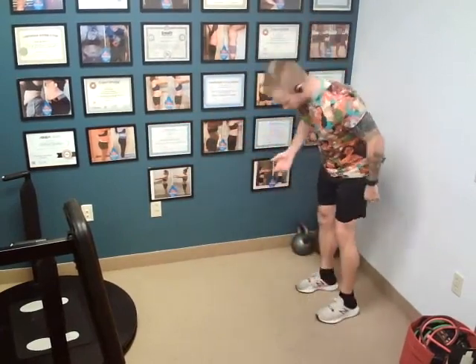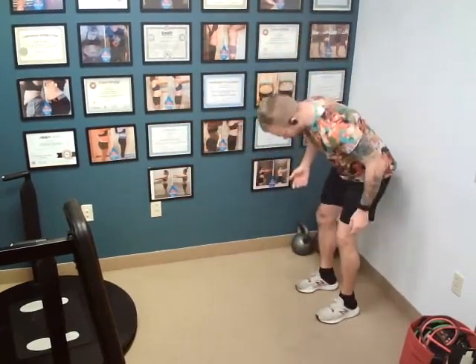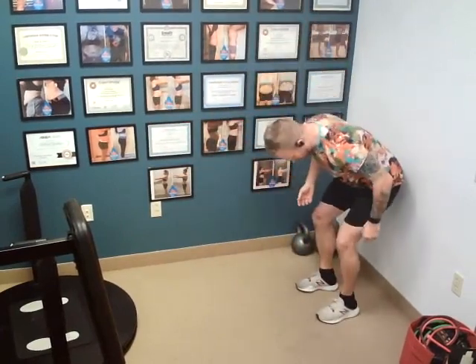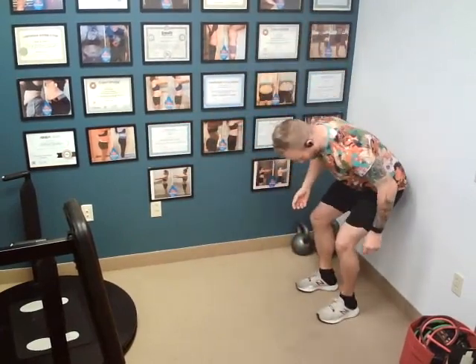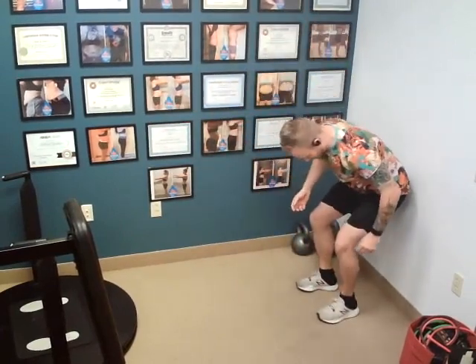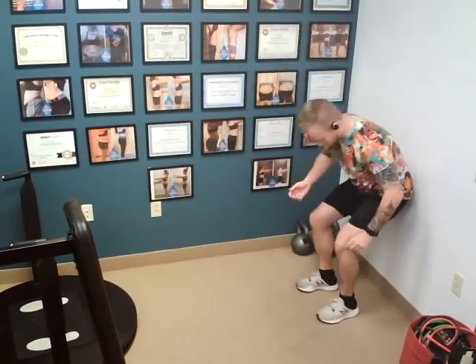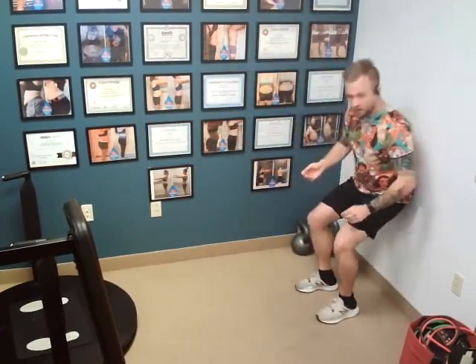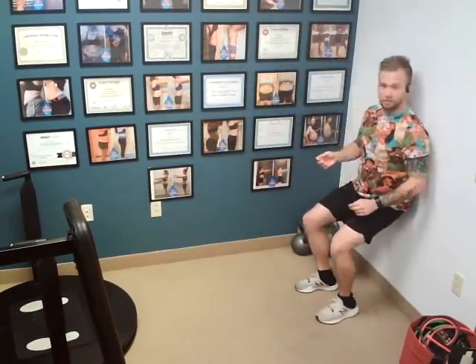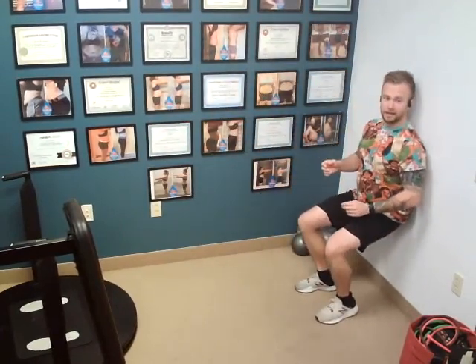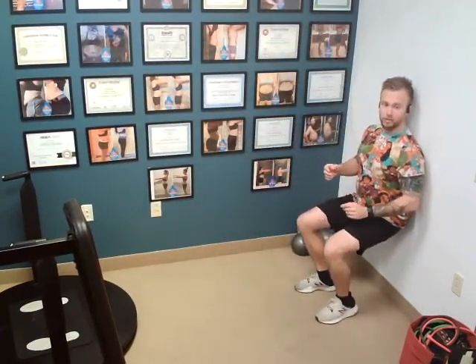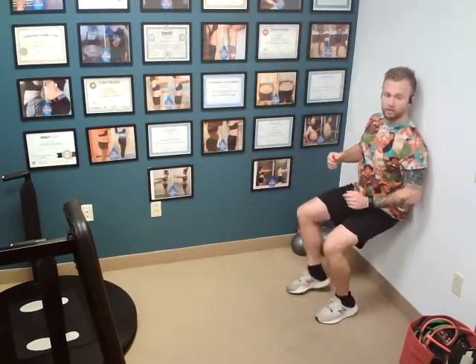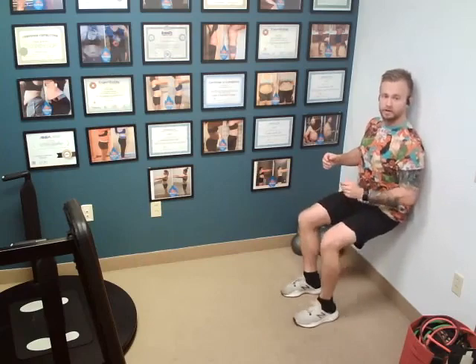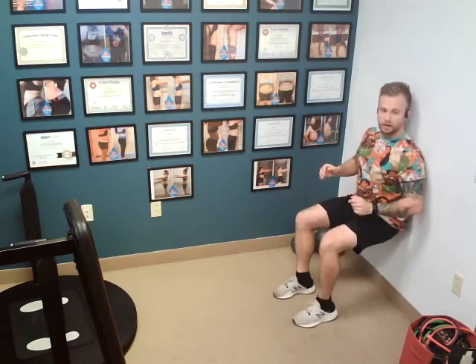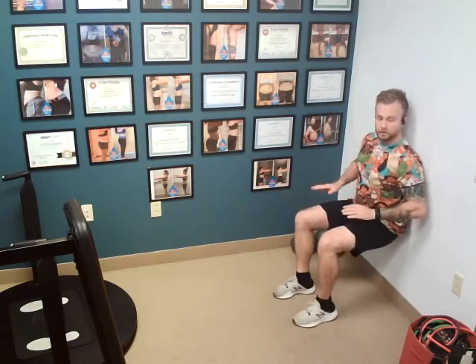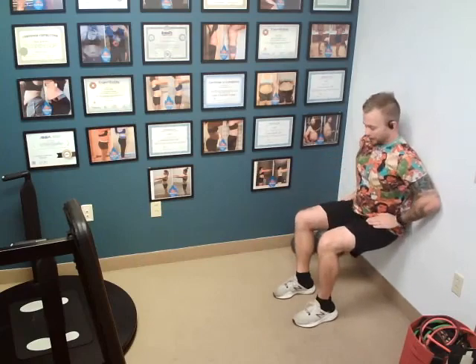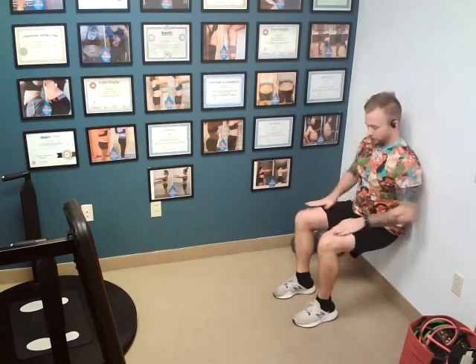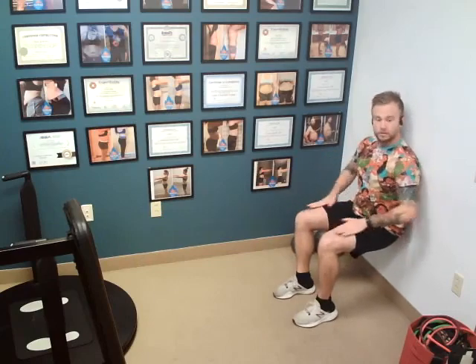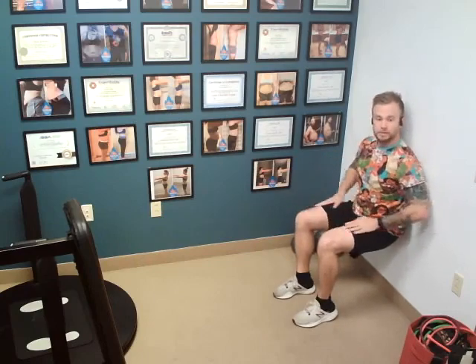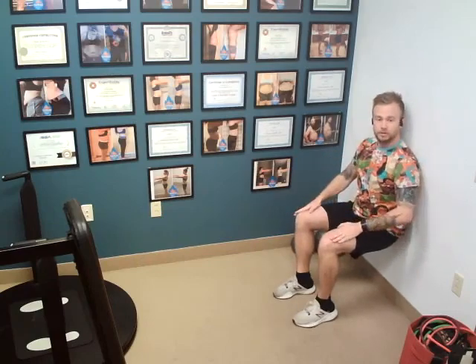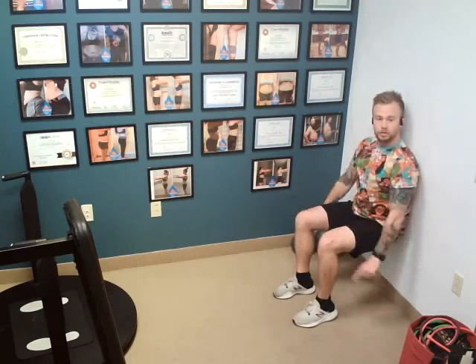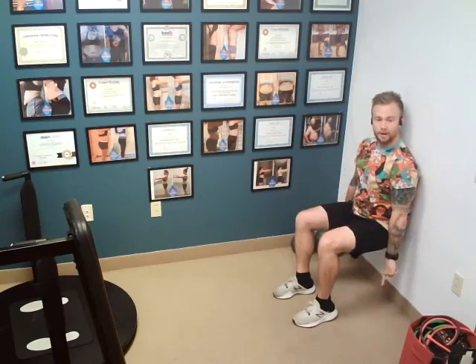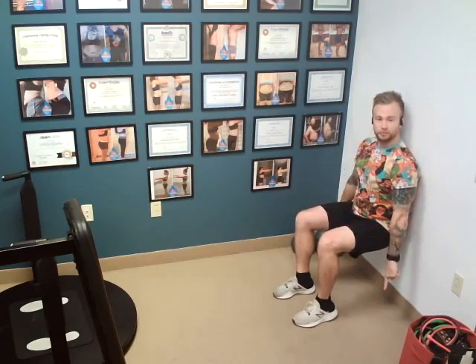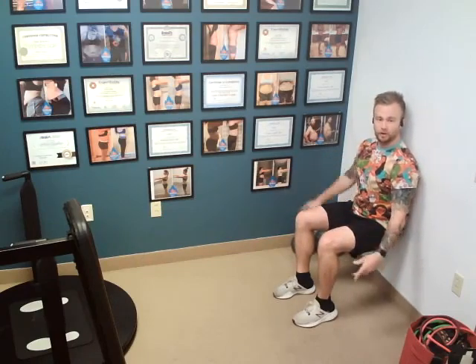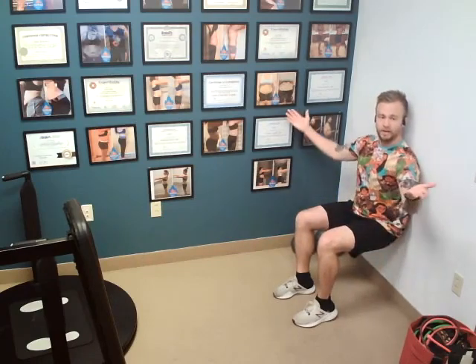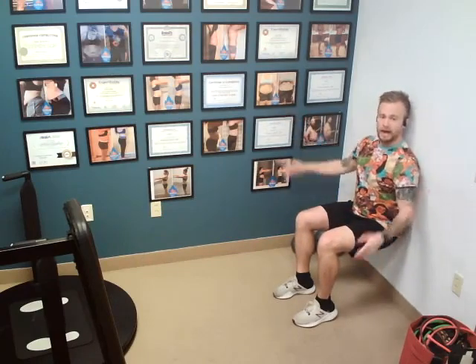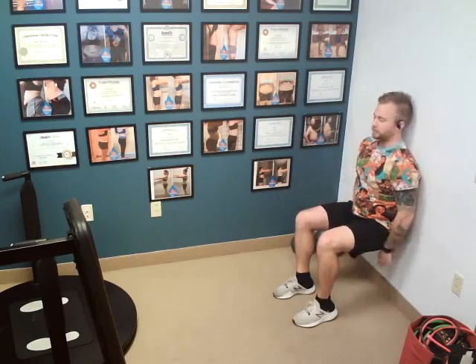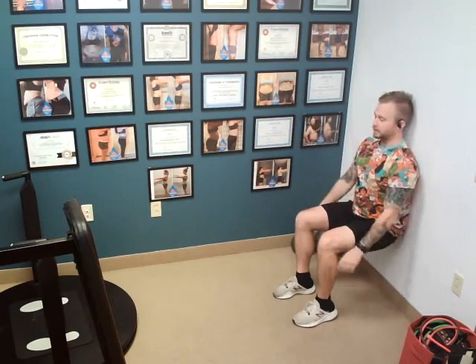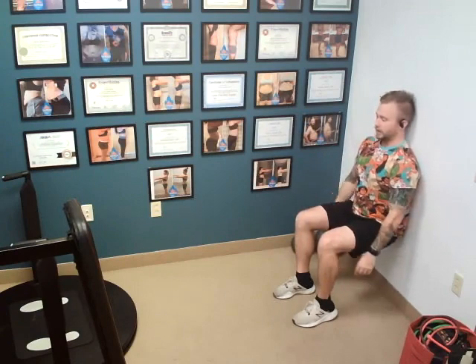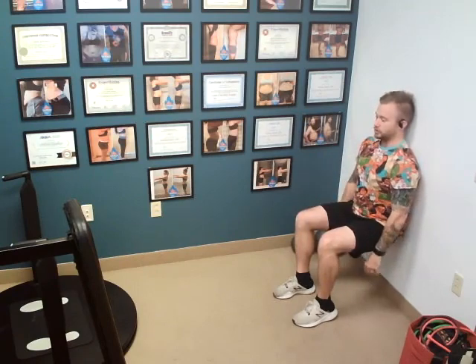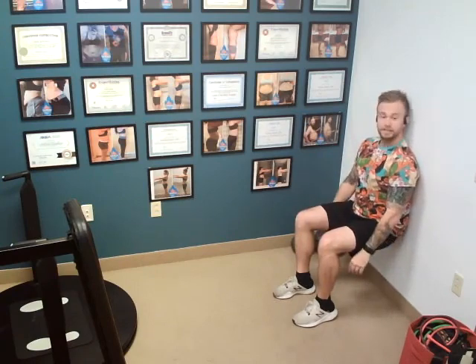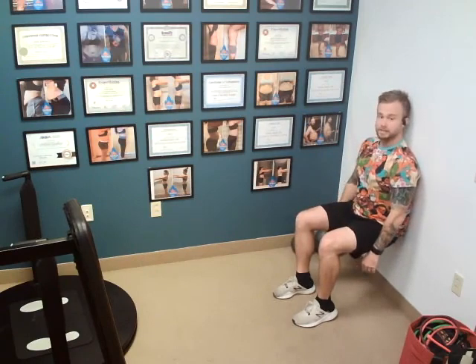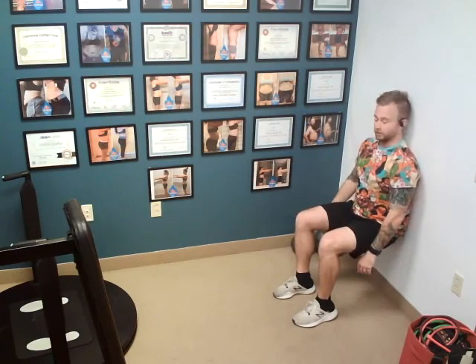Wall sit — you put your back against a wall. Your legs, your femurs should be parallel to the floor. Hands off your legs and just sit here.